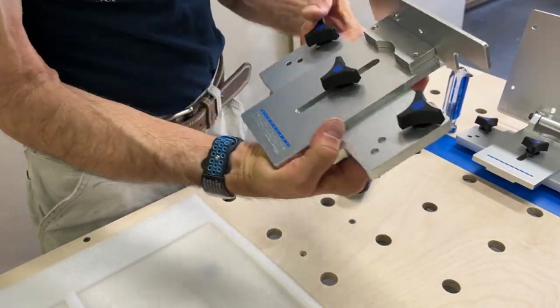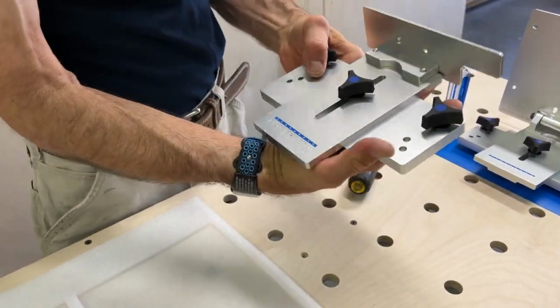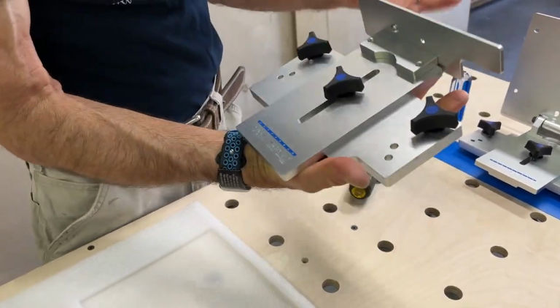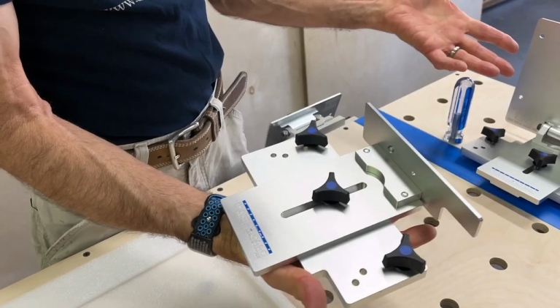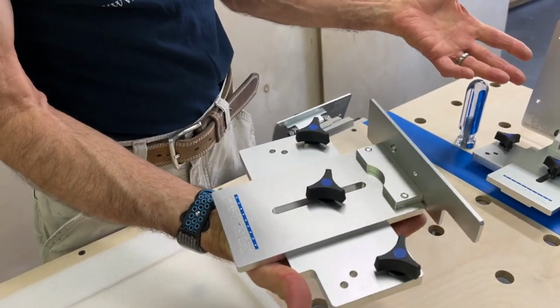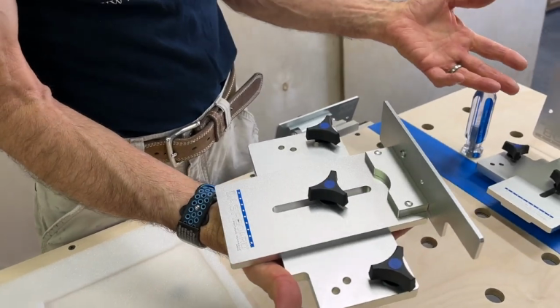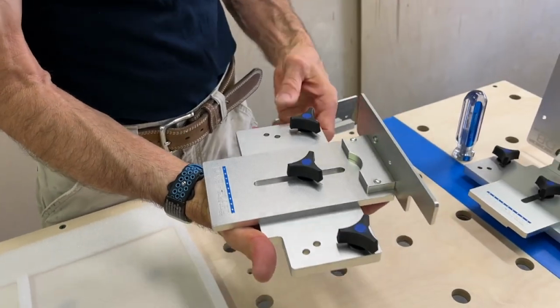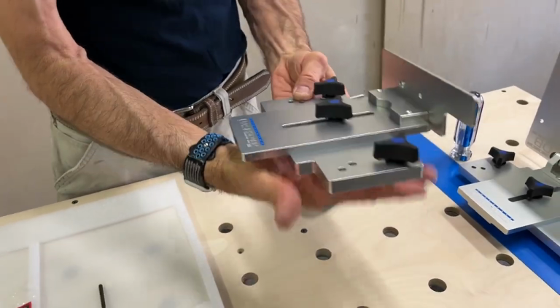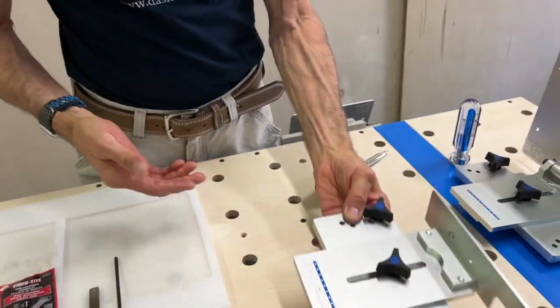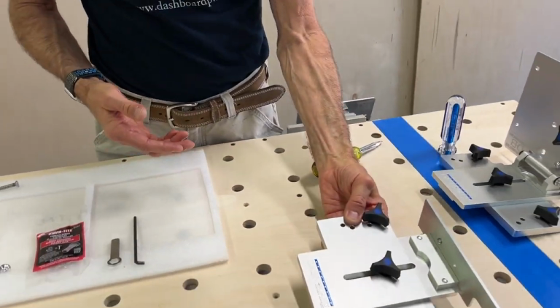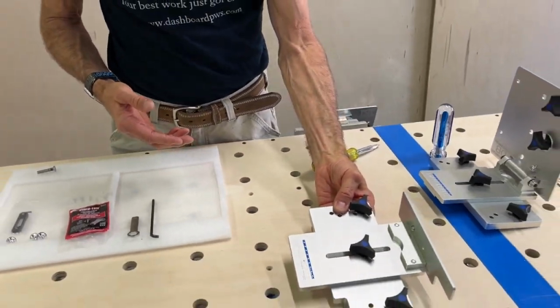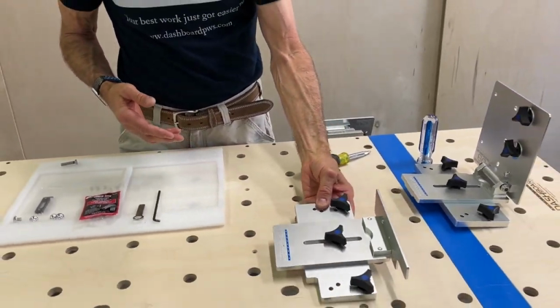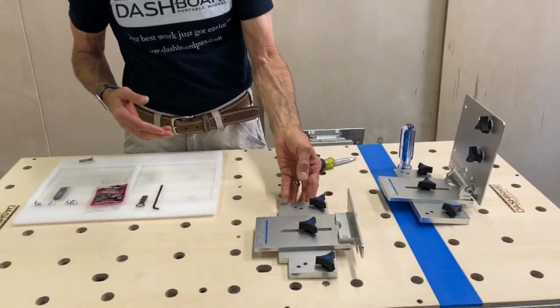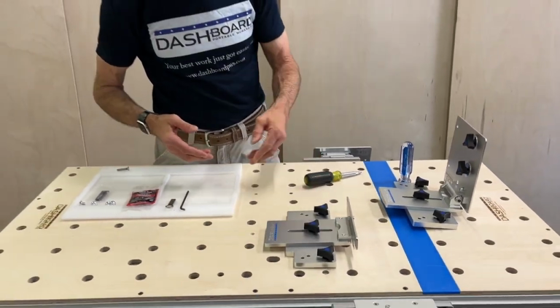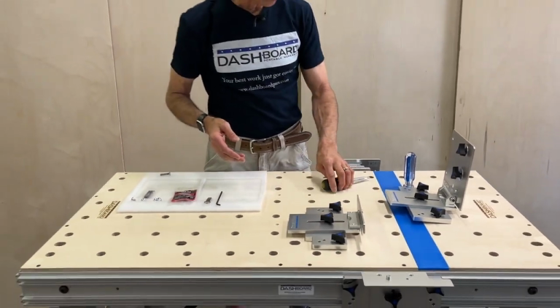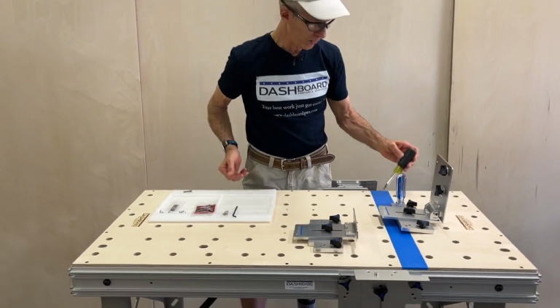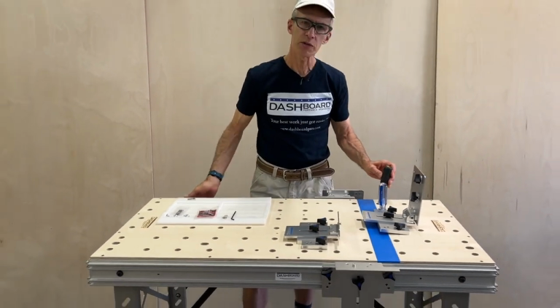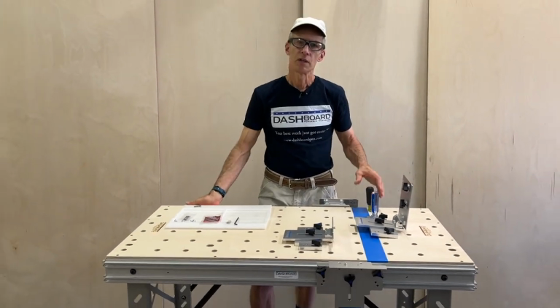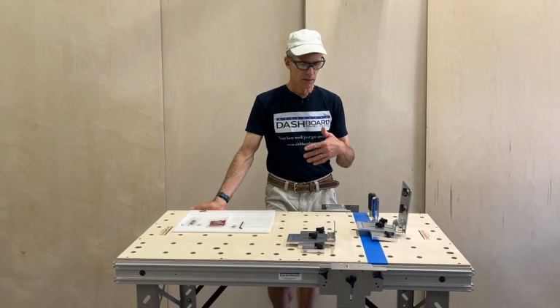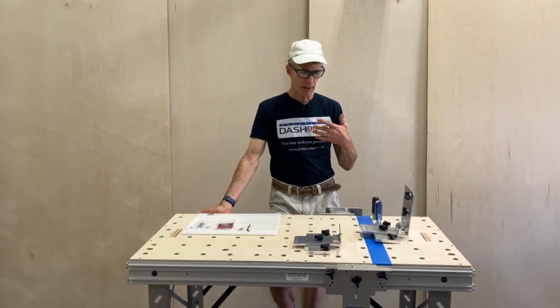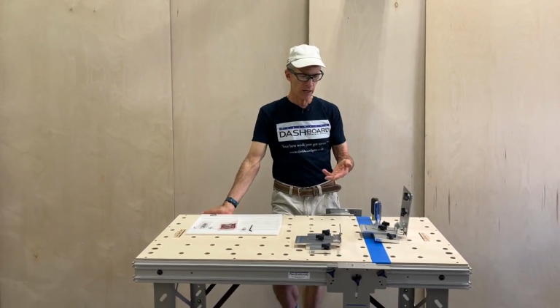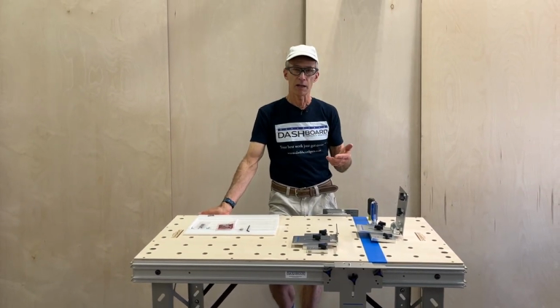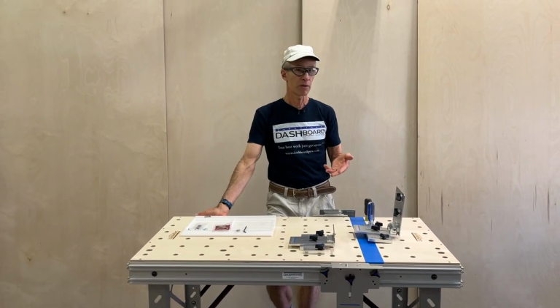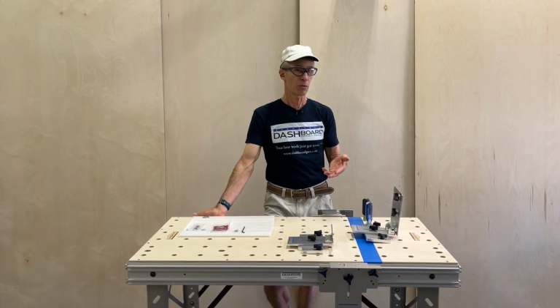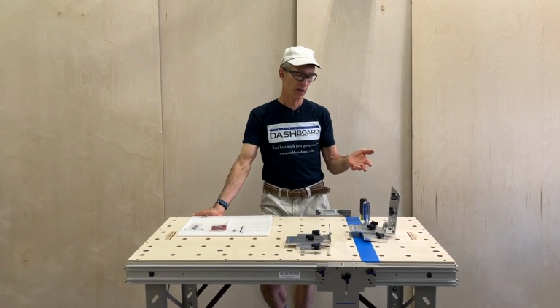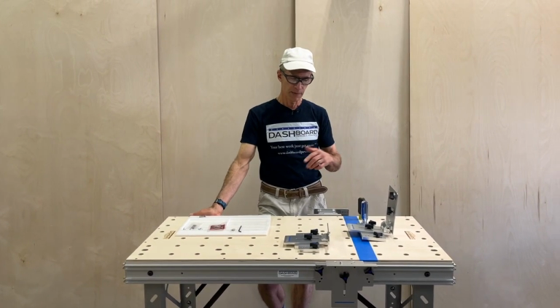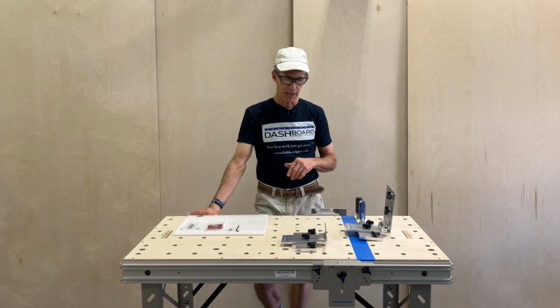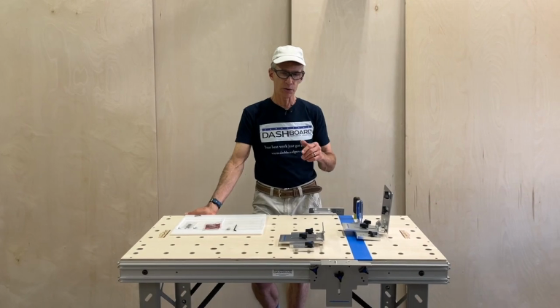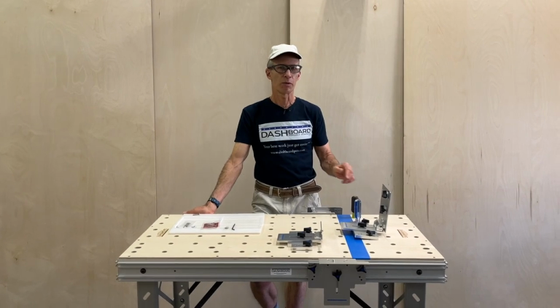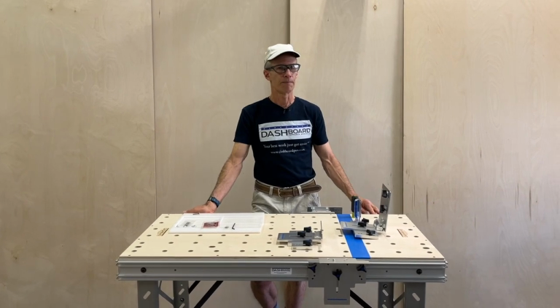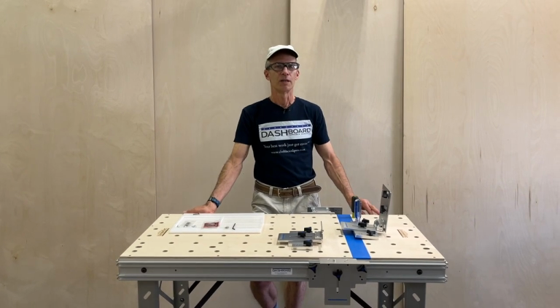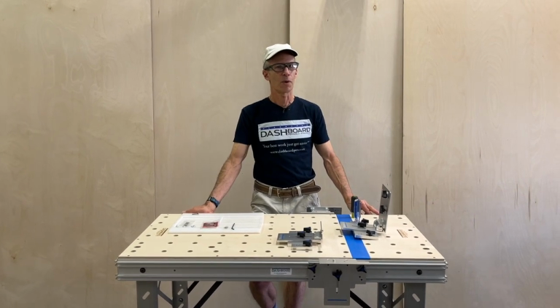So we have a complete guide rail bracket set, ready for use and ready for installation on your table. We have other videos detailing setup on your particular table, and those are linked below. Thanks for watching.